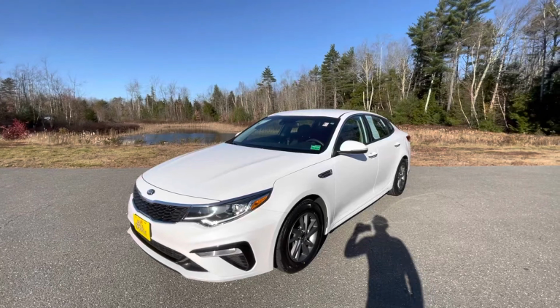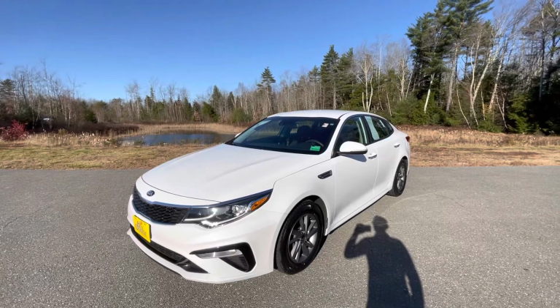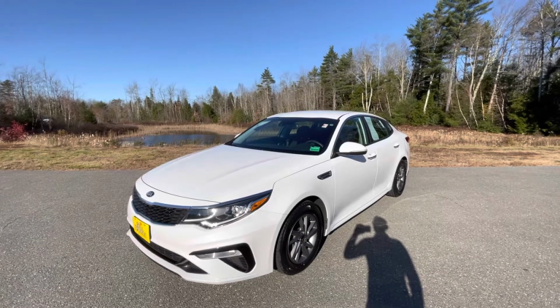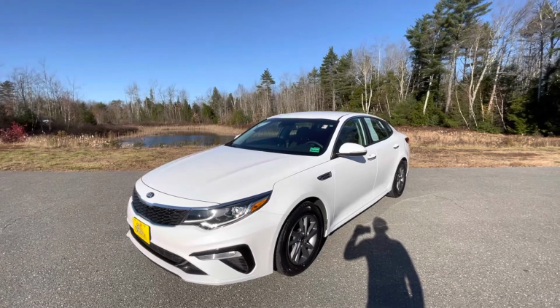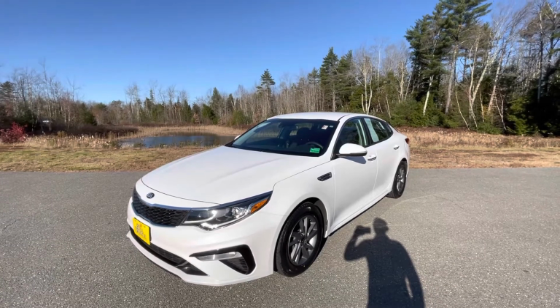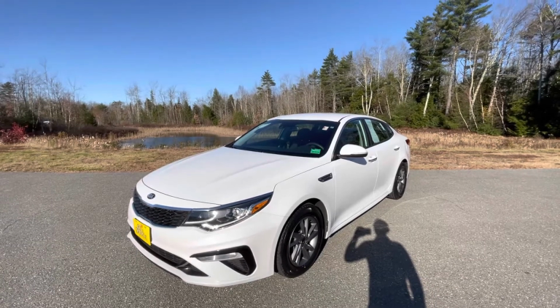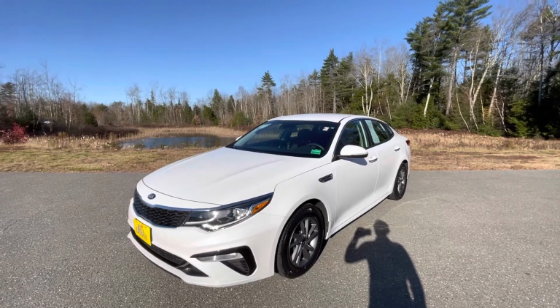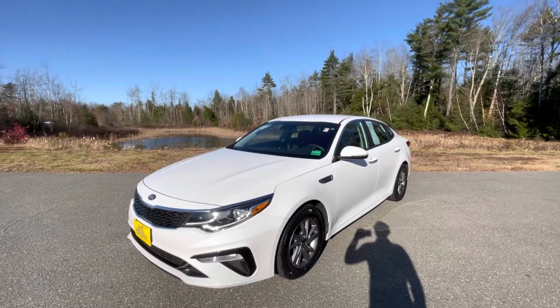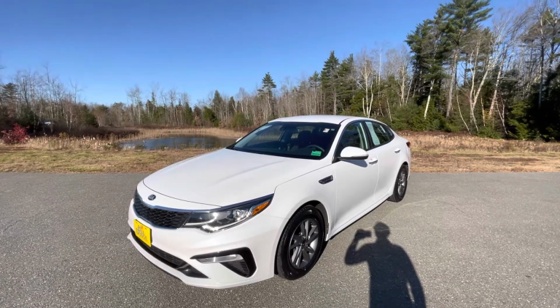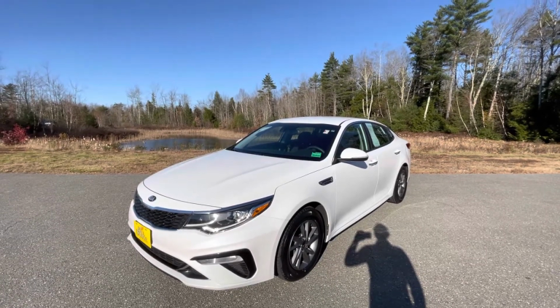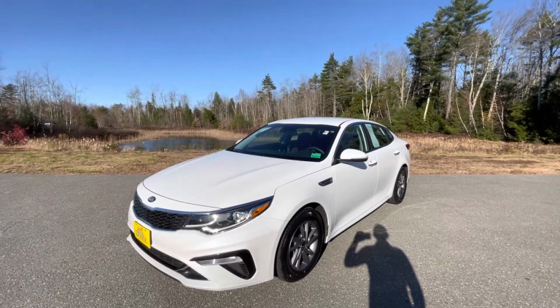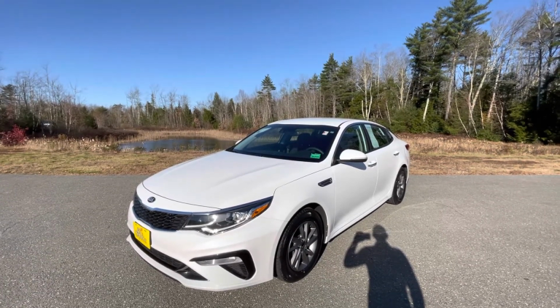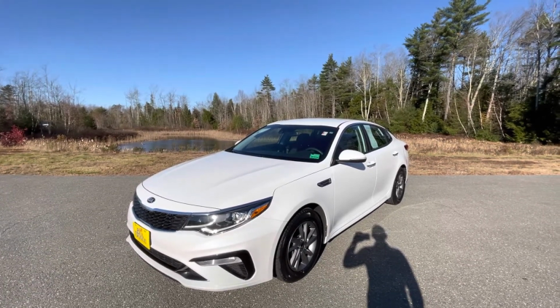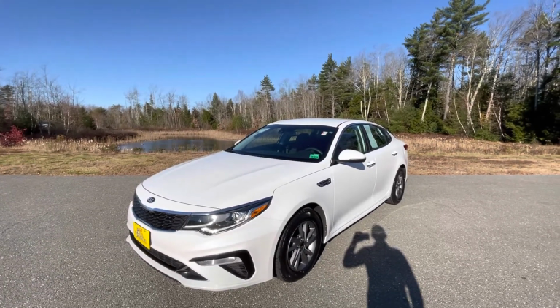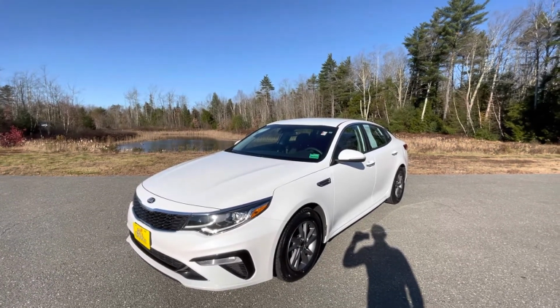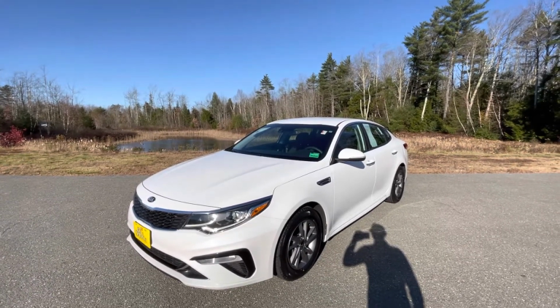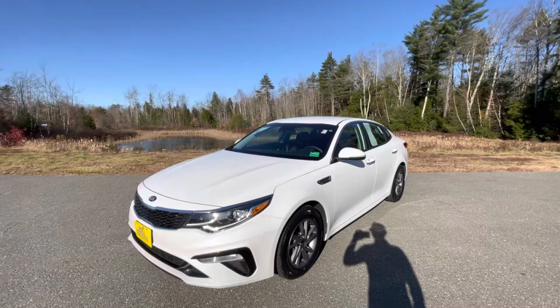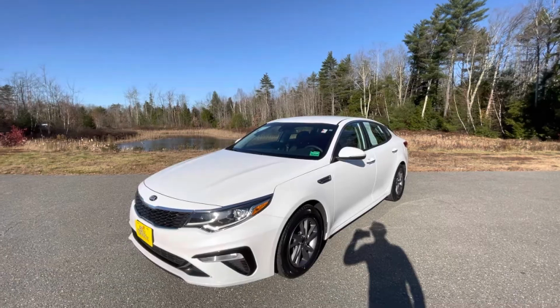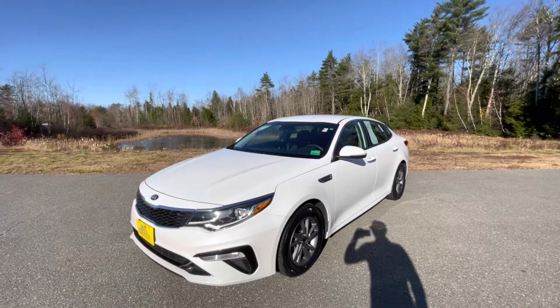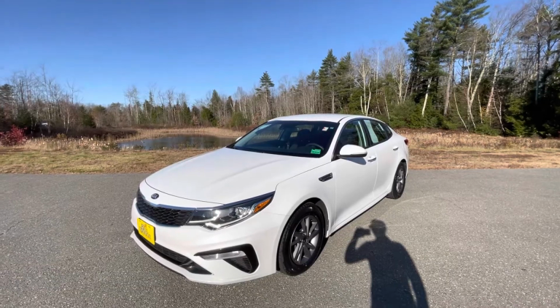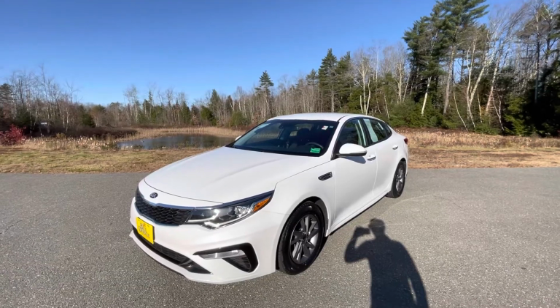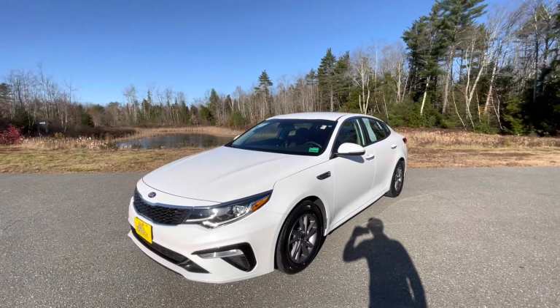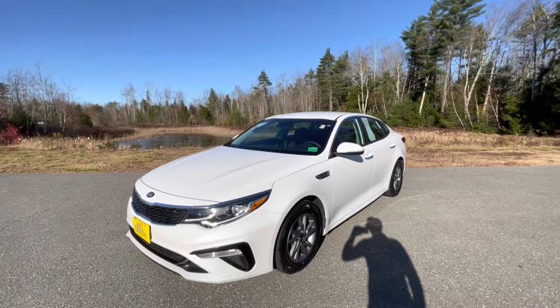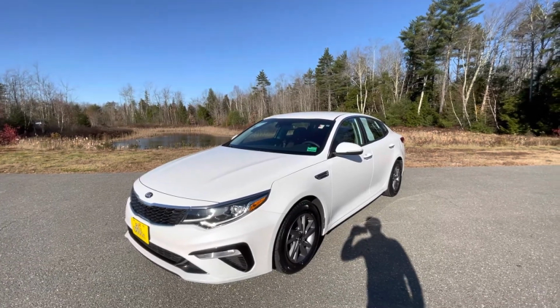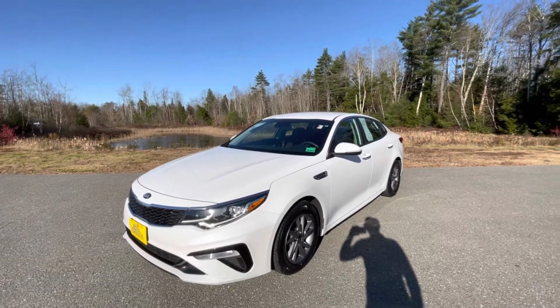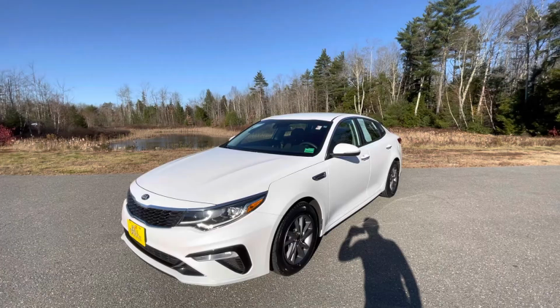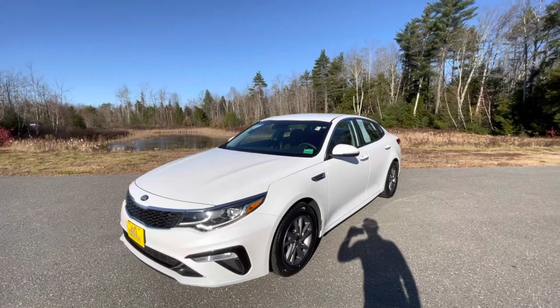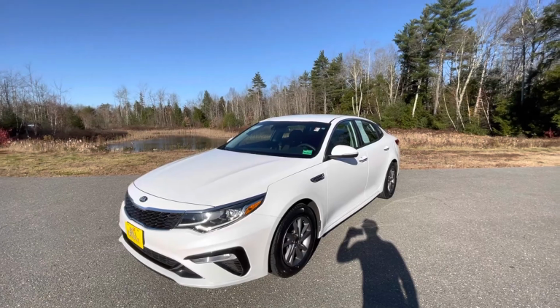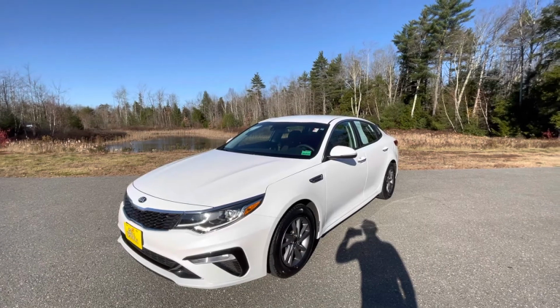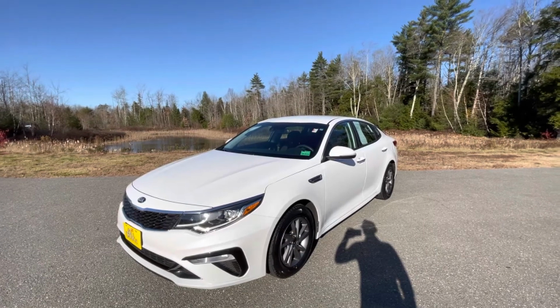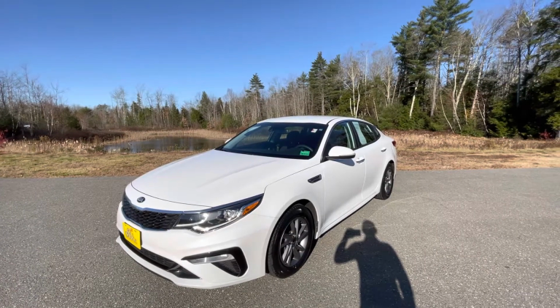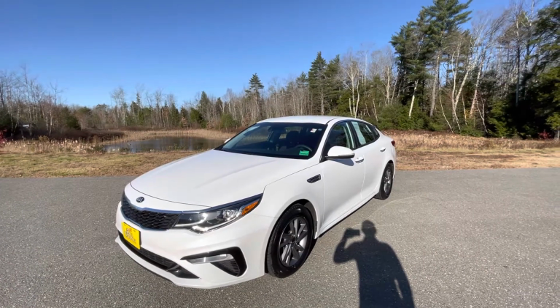Good morning guys! Frank over here at Build Dodge Kia Pre-Owned in Saco, Maine. I have a very quick video walk-around of this 2019 Kia Optima LX.